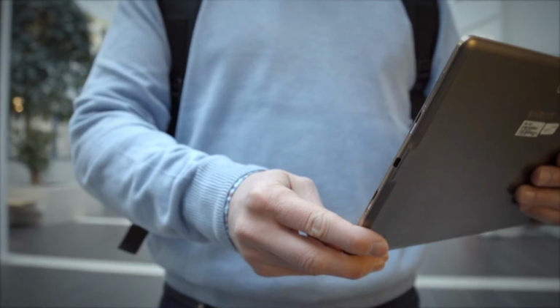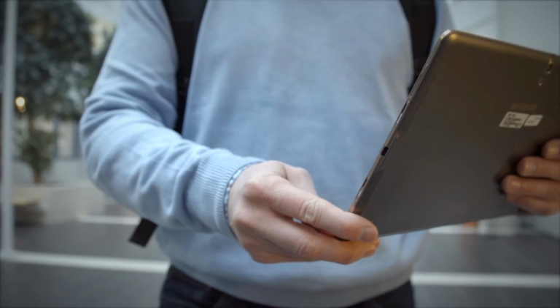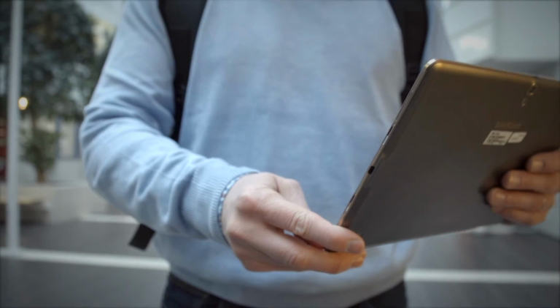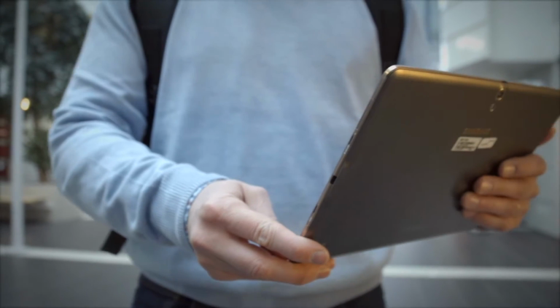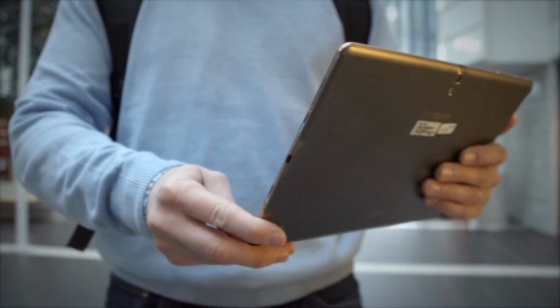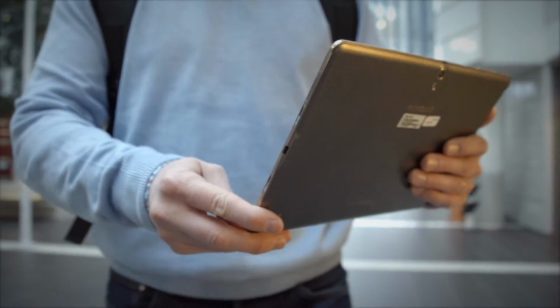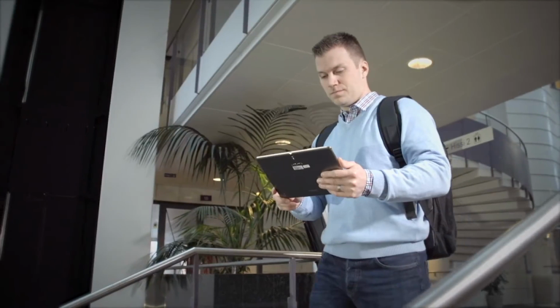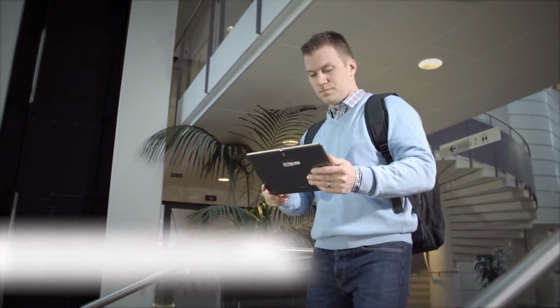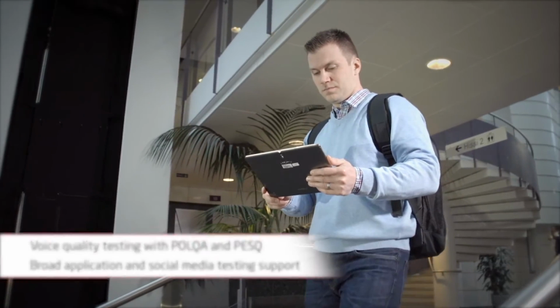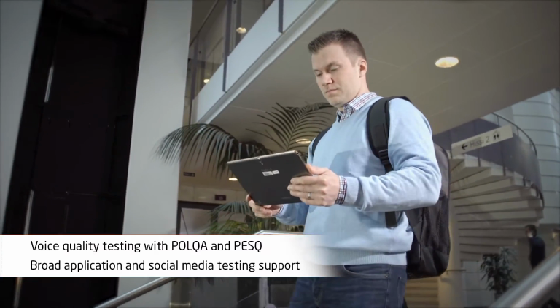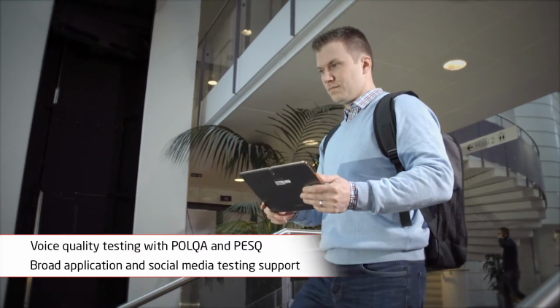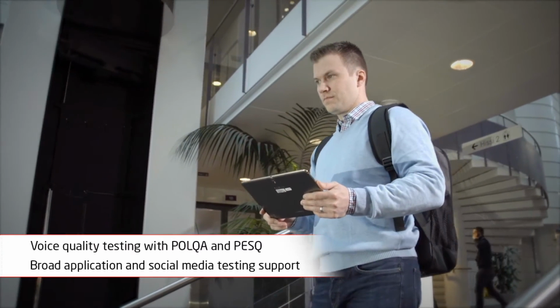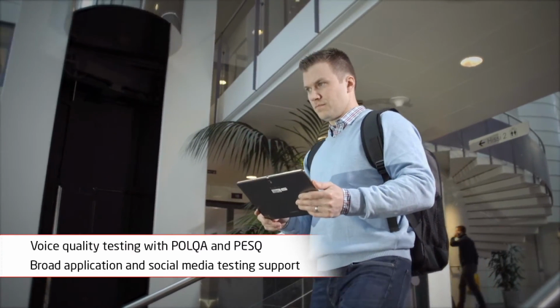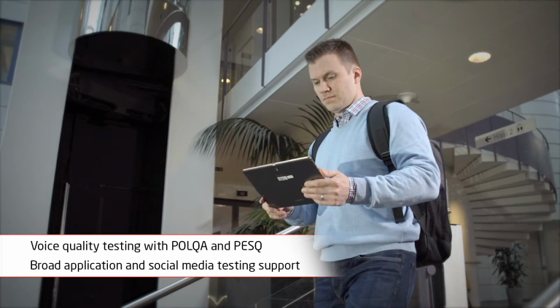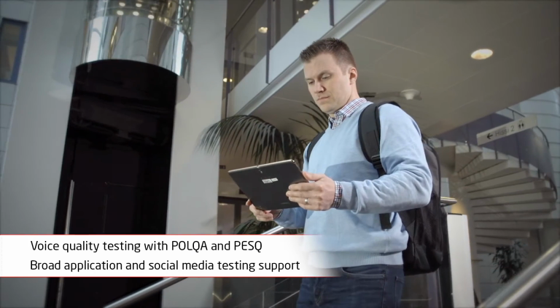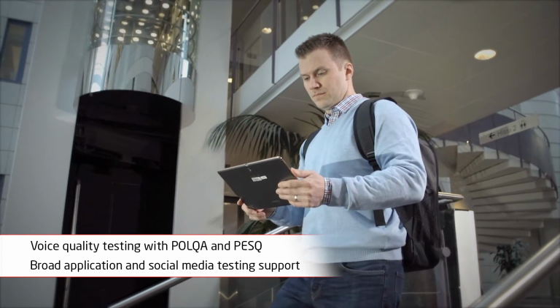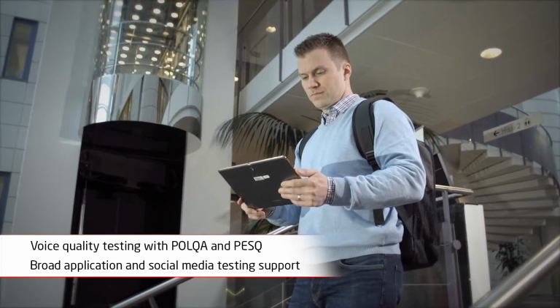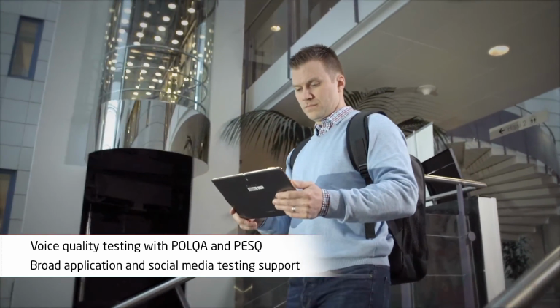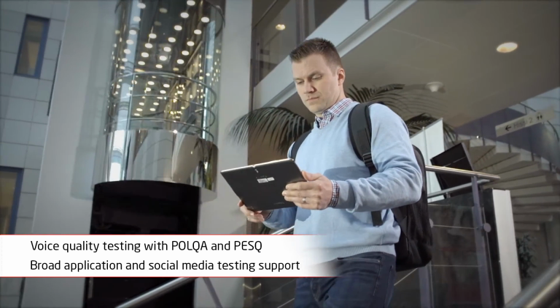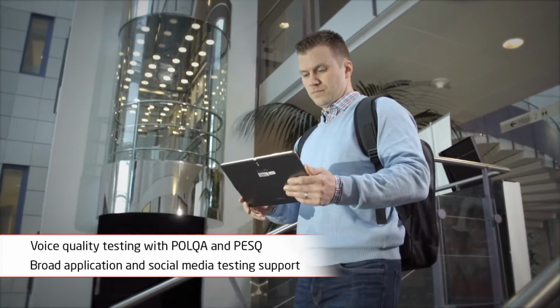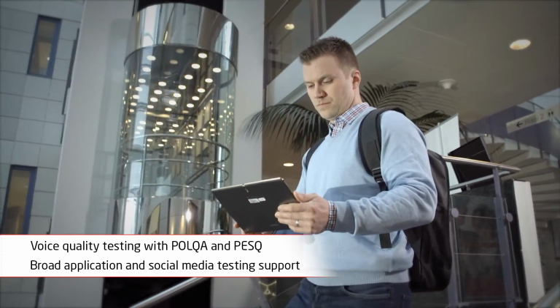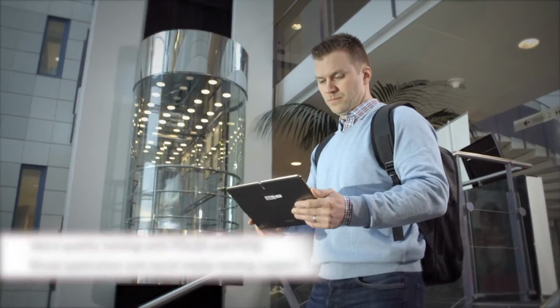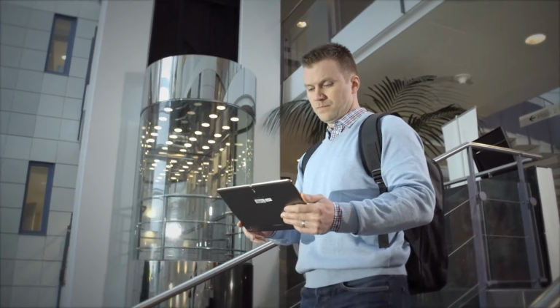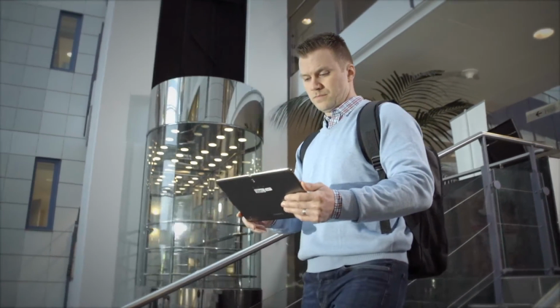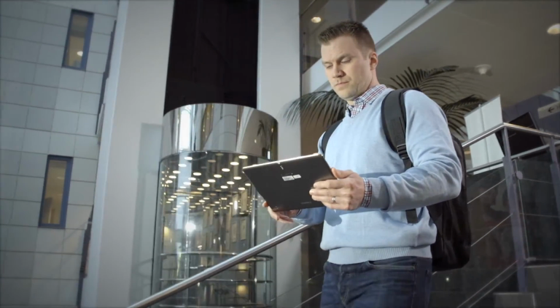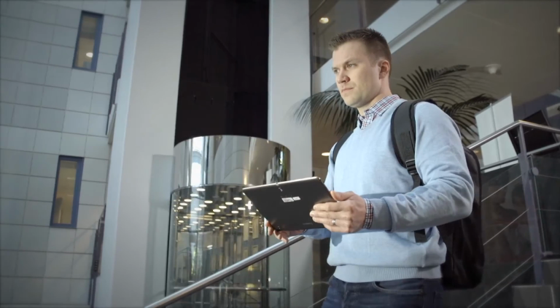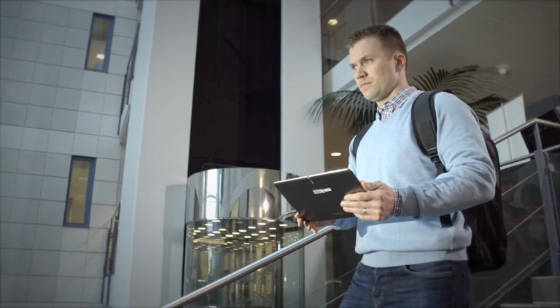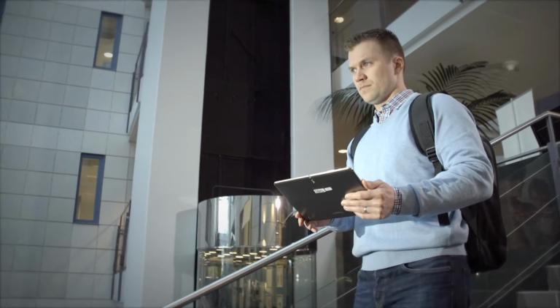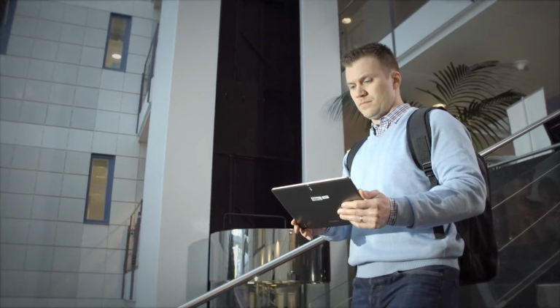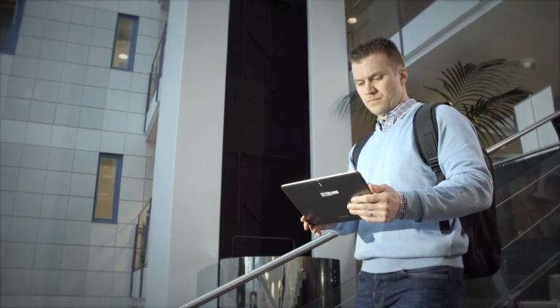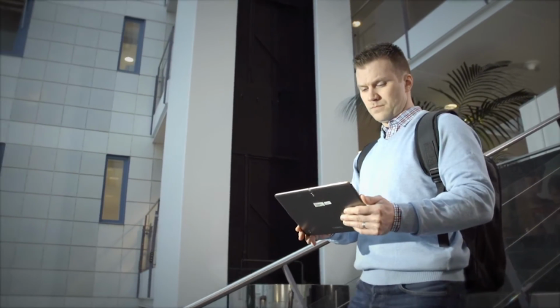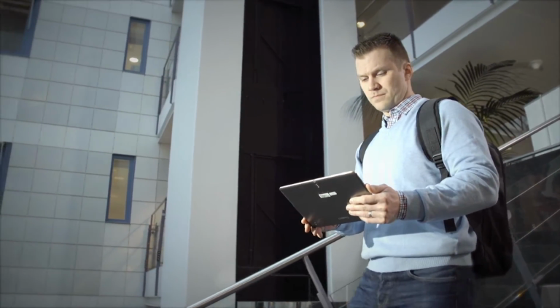NEMO Walker Air has a wide set of test applications like FTP, voice call quality measurements, and a broad set of social media testing for applications like Facebook, YouTube, Twitter, and LinkedIn.